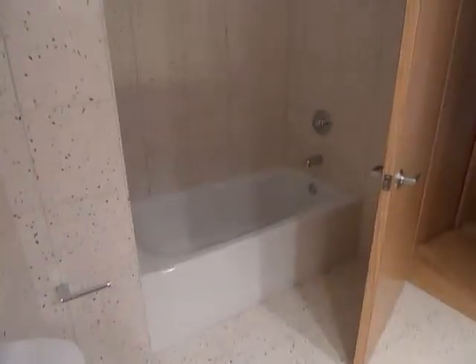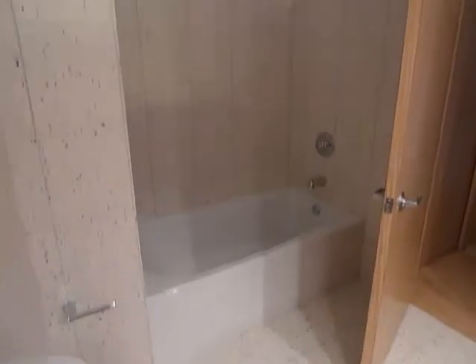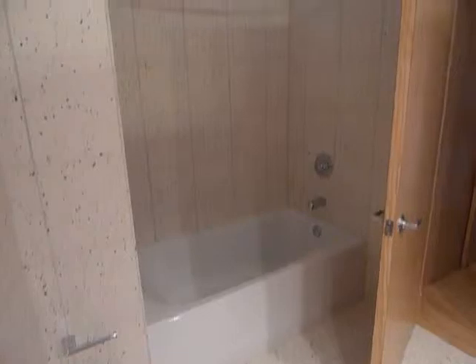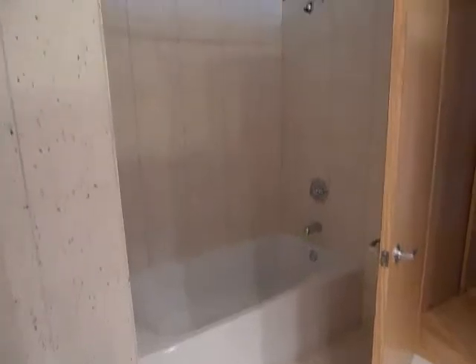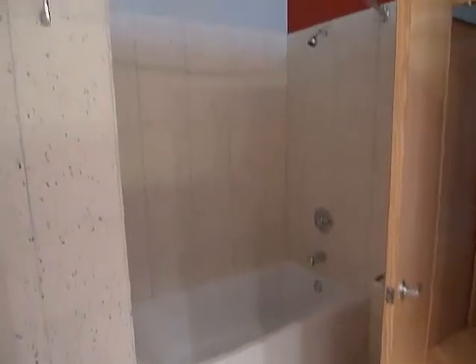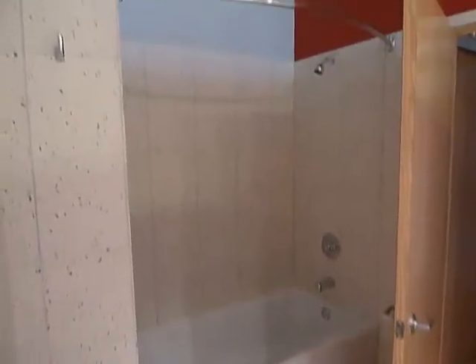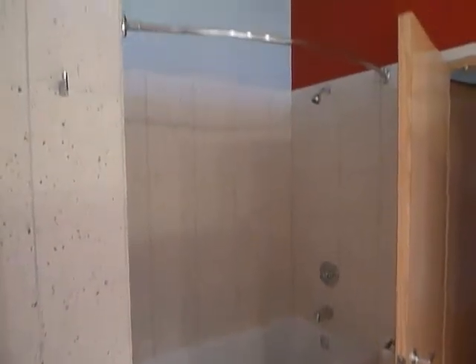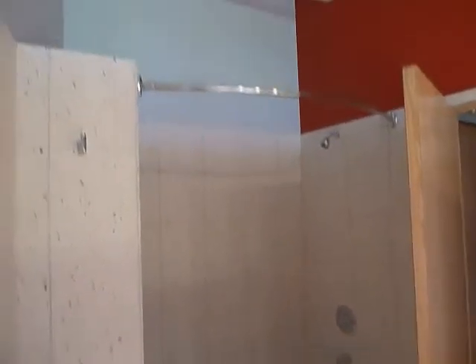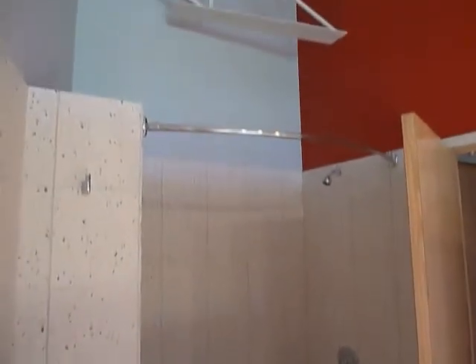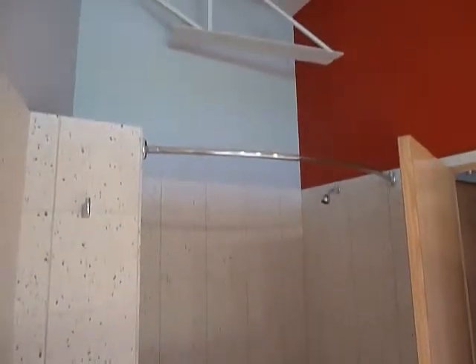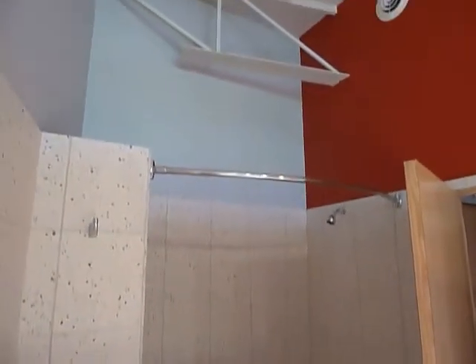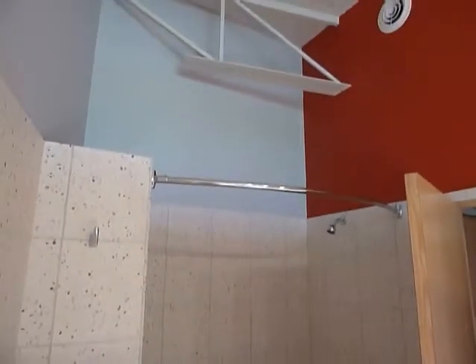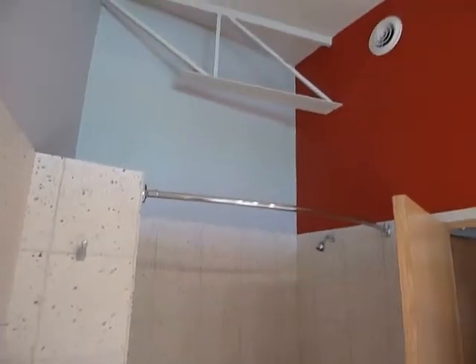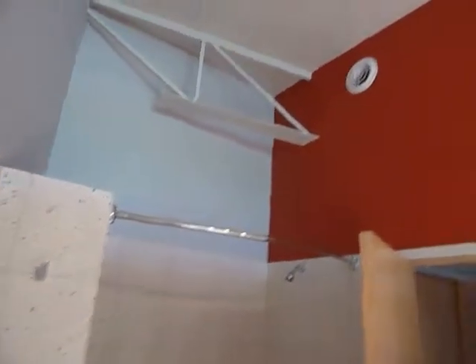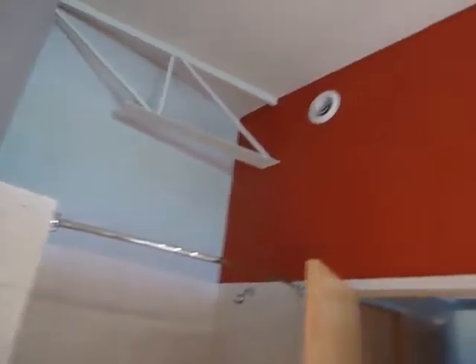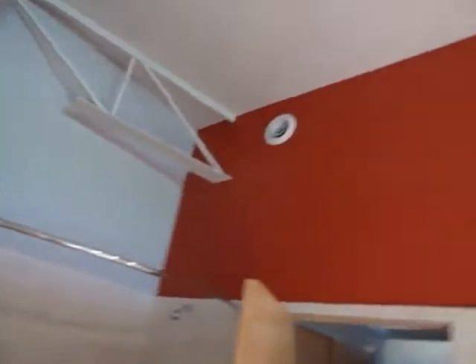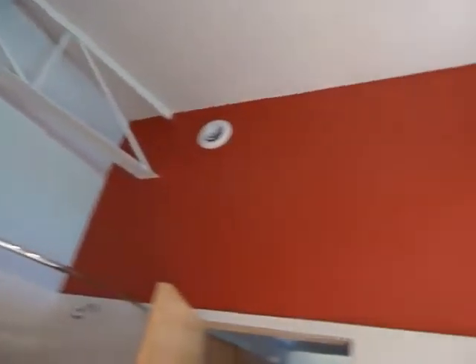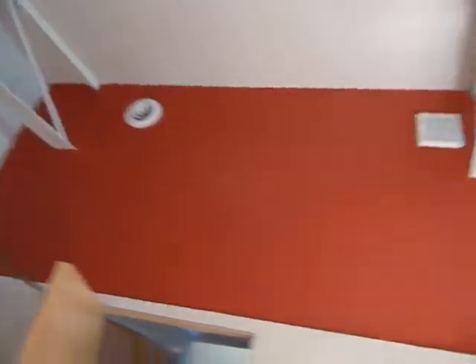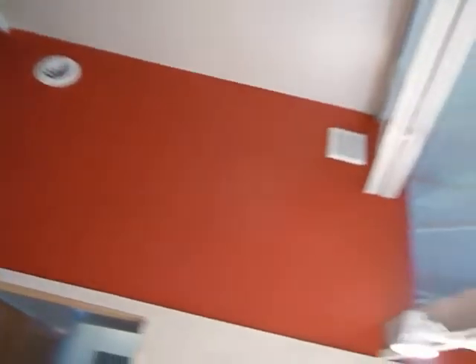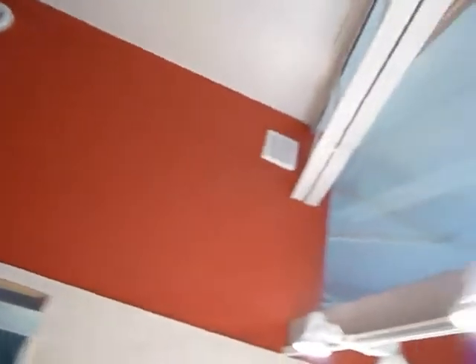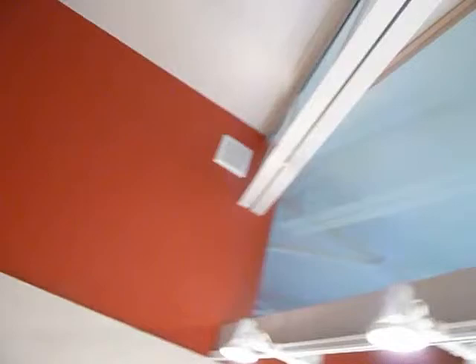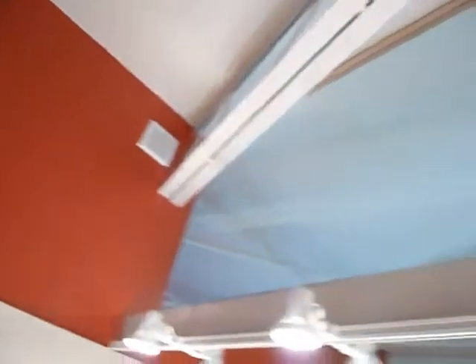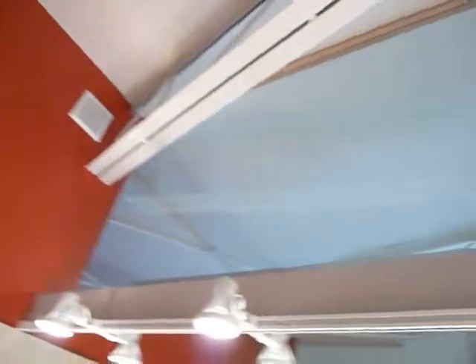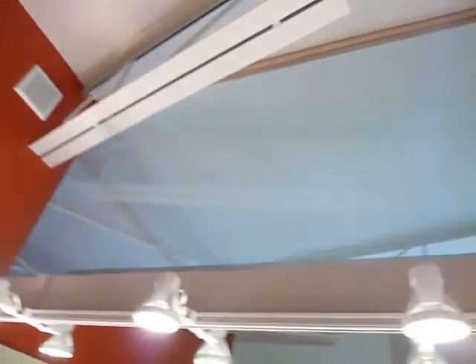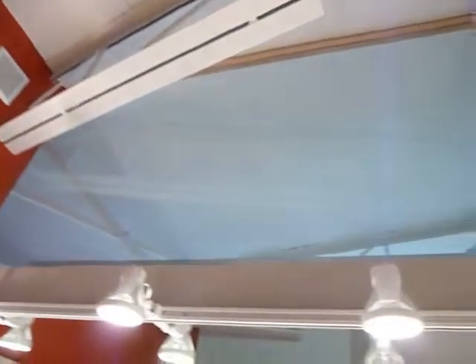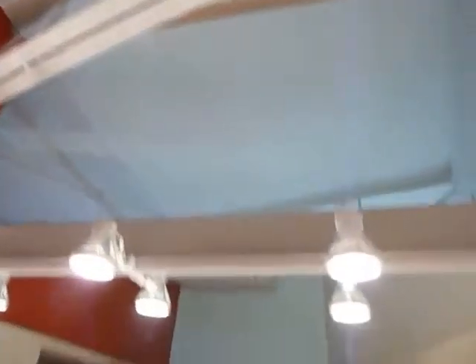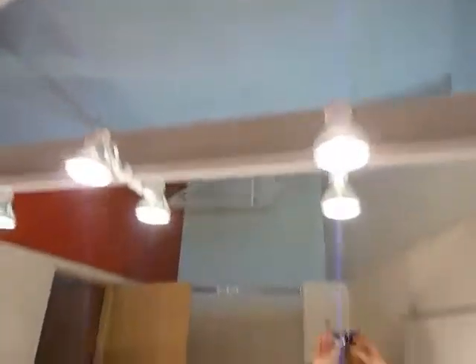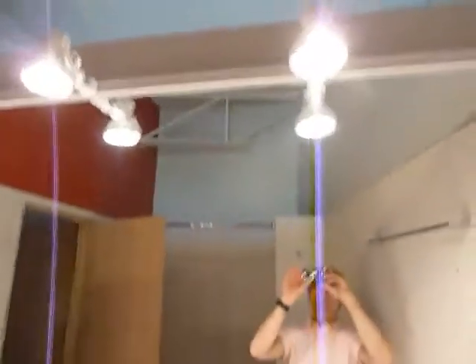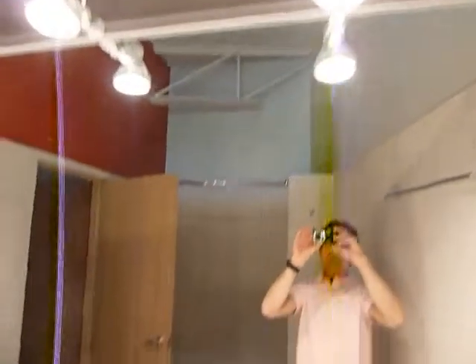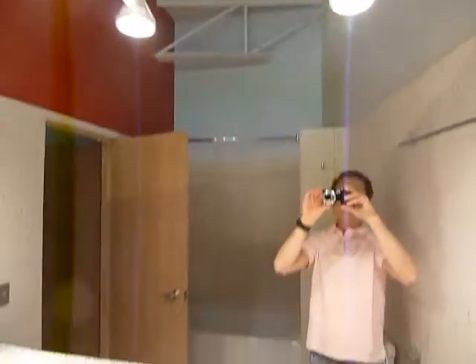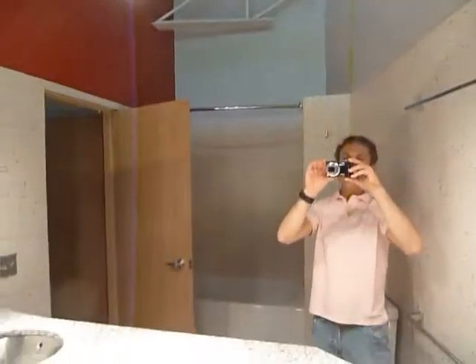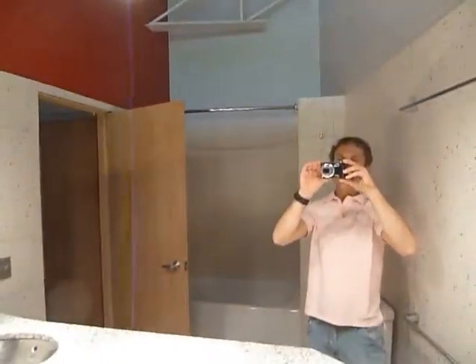Groovy trim, really tall ceilings — 12 feet. There's me in the mirror.